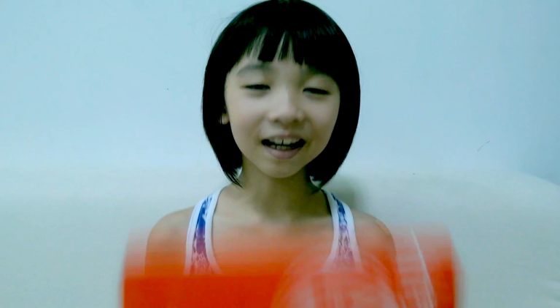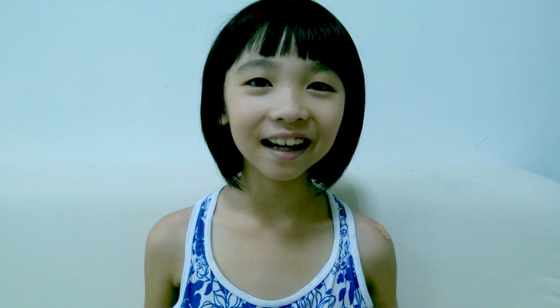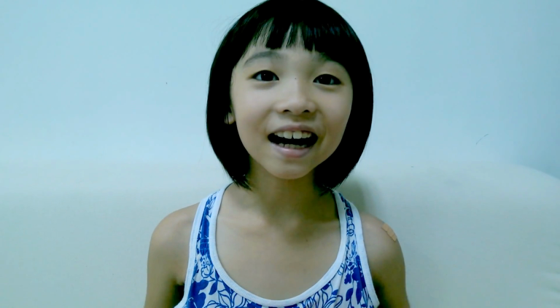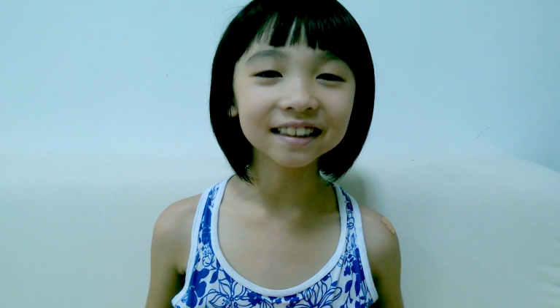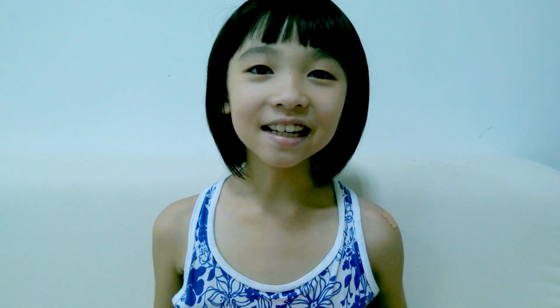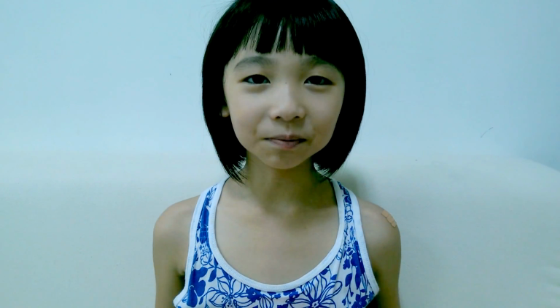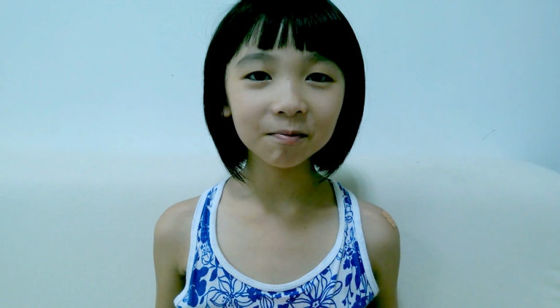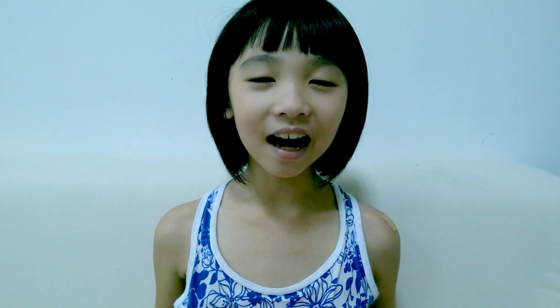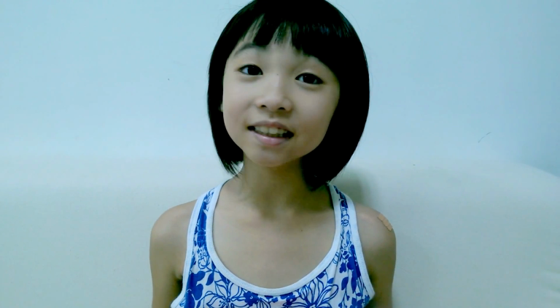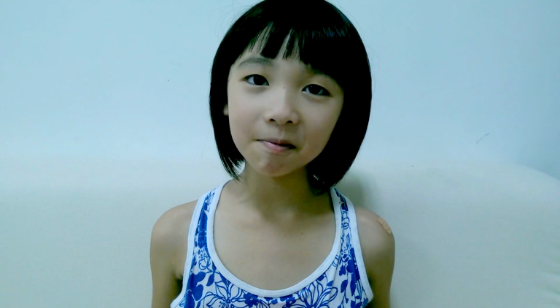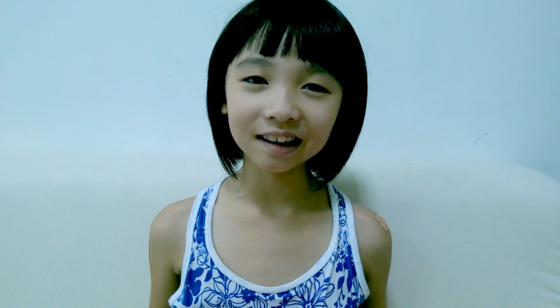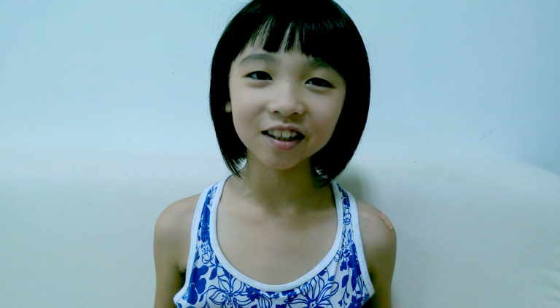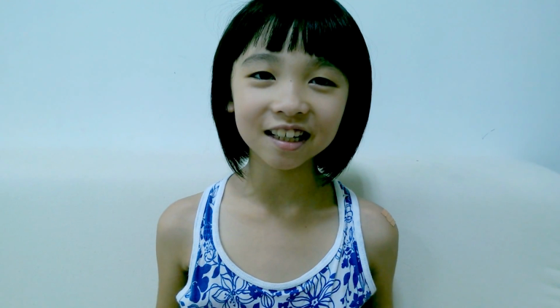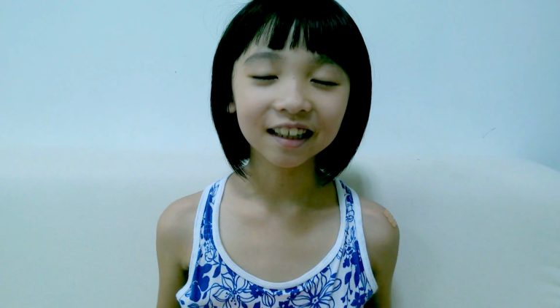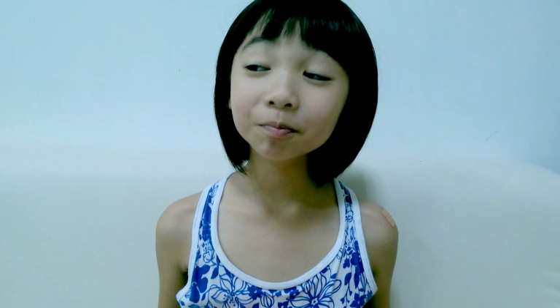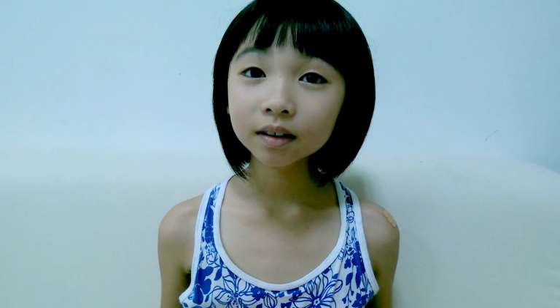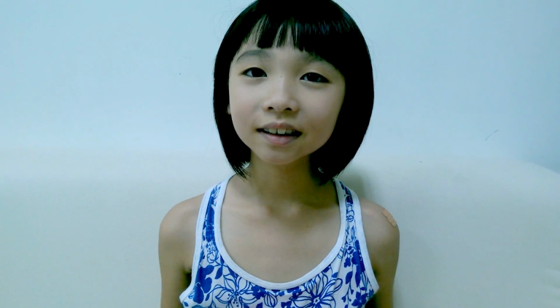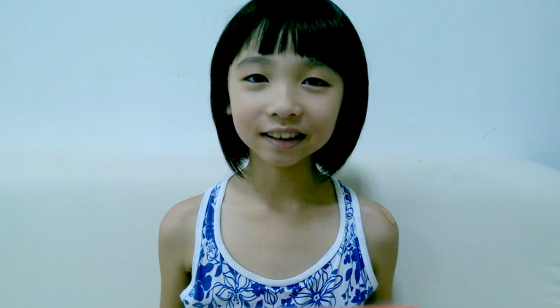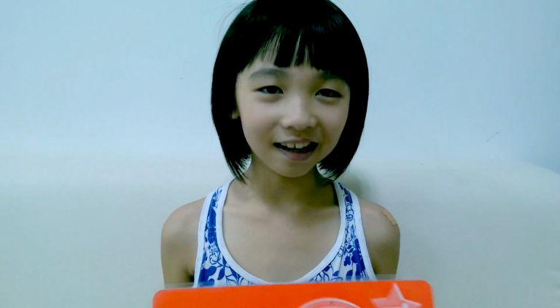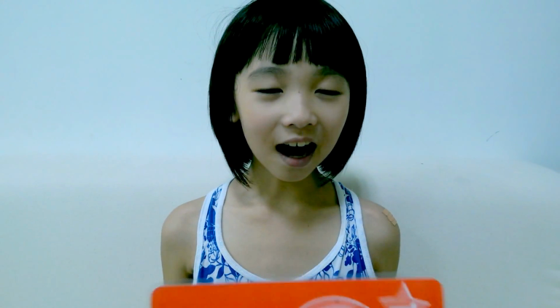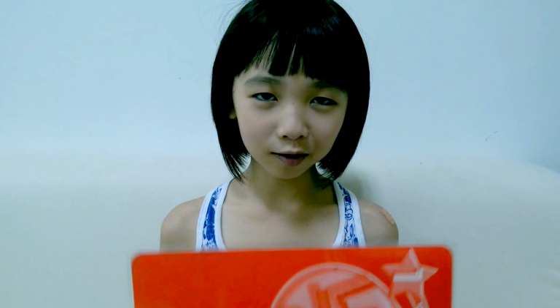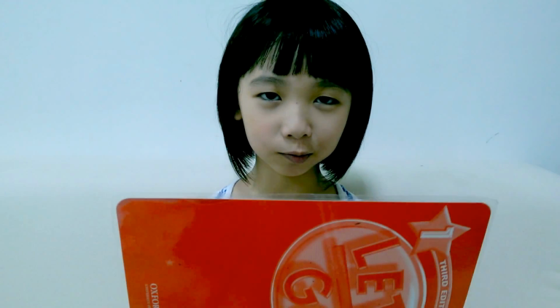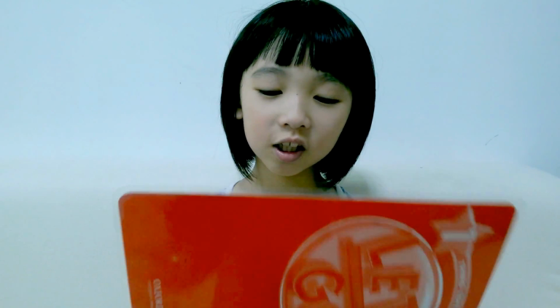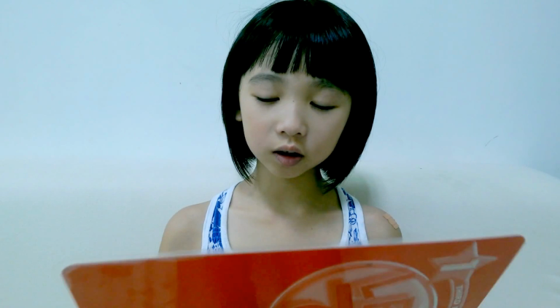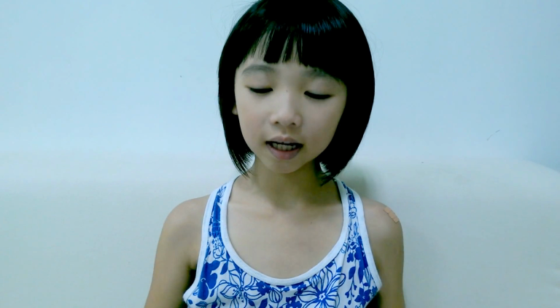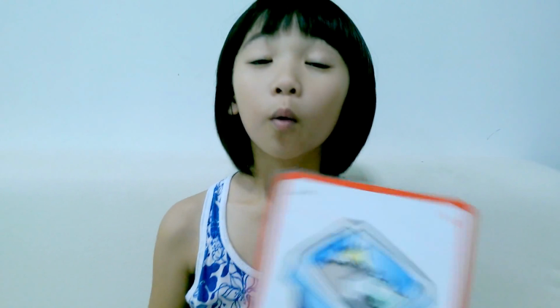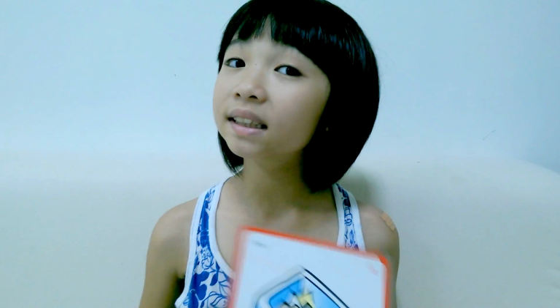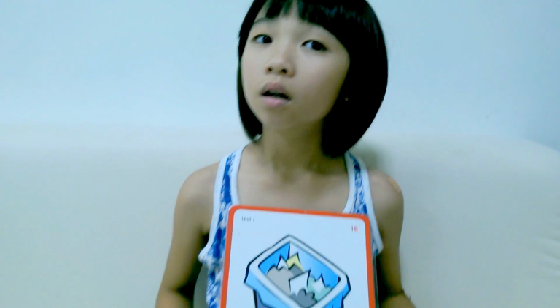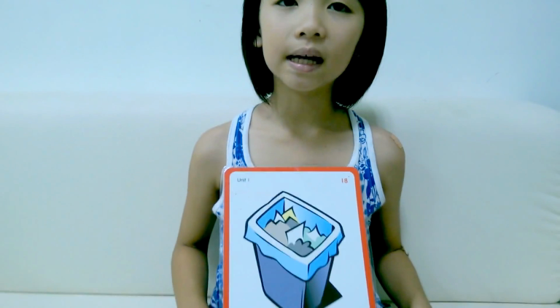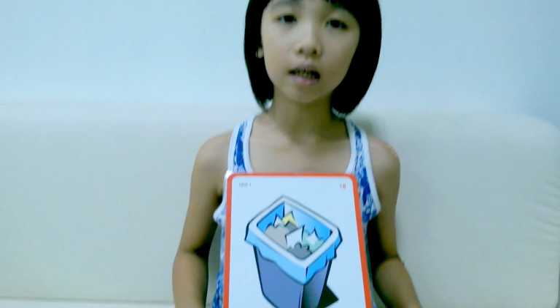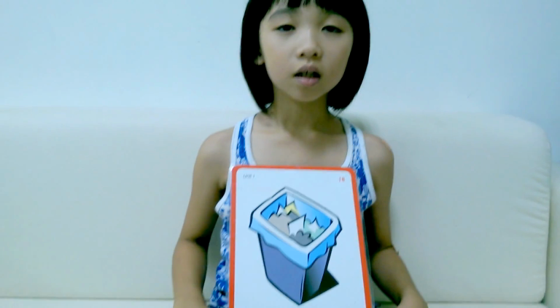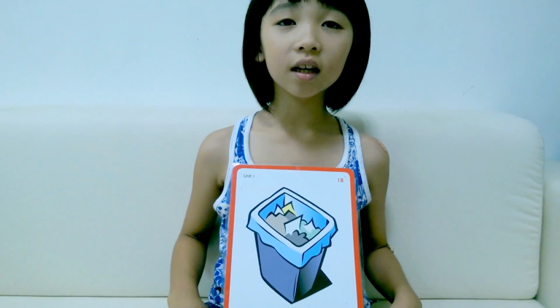Hi guys, it's me, Bella. This is Bella to teach Chinese. Today, I'm going to teach you how to say wastebasket. In Chinese,